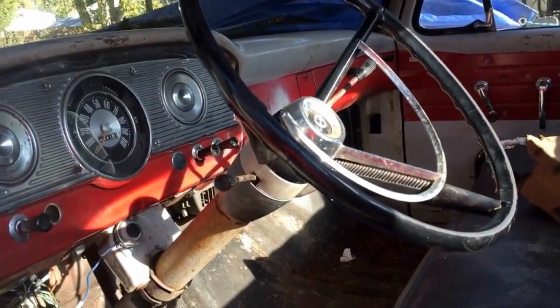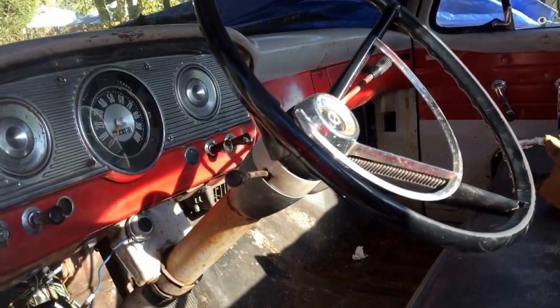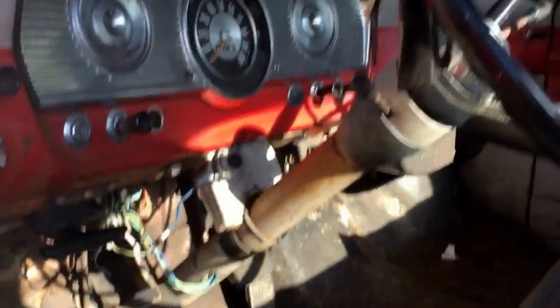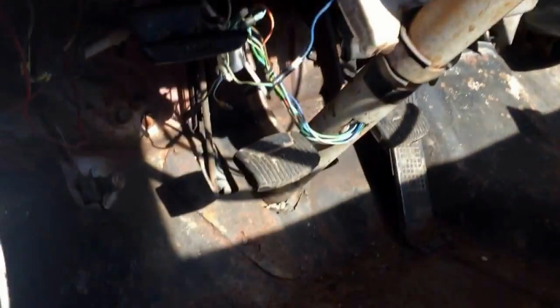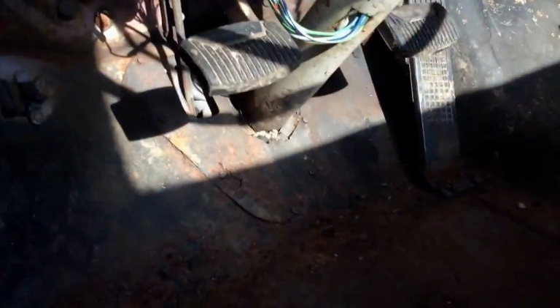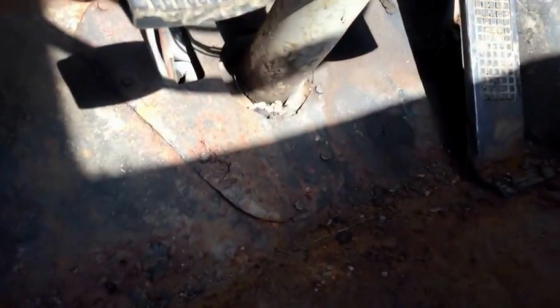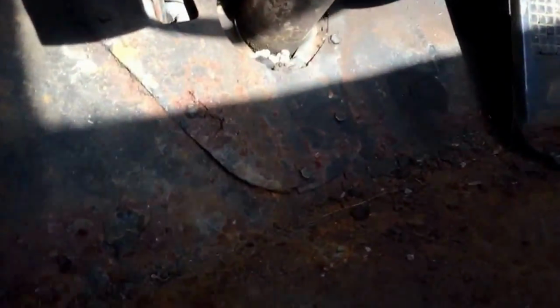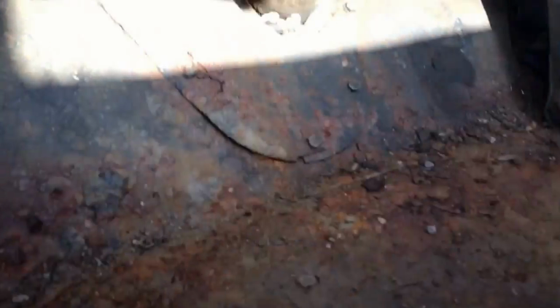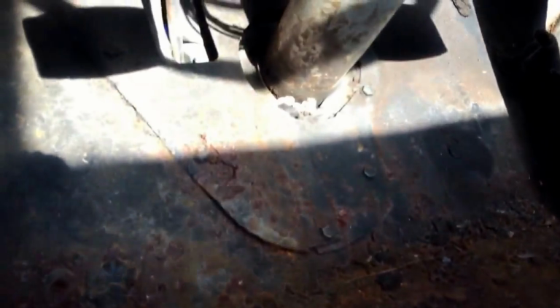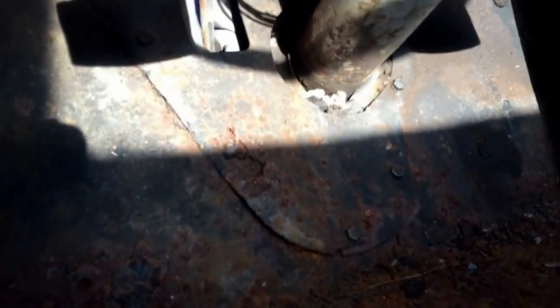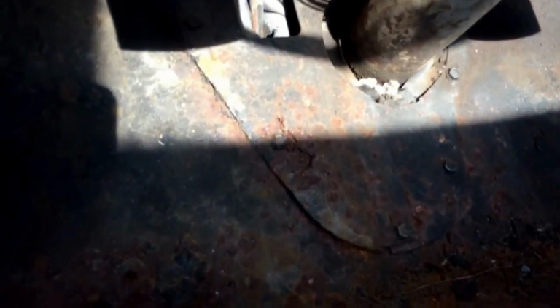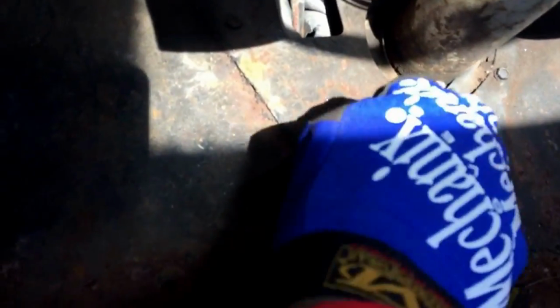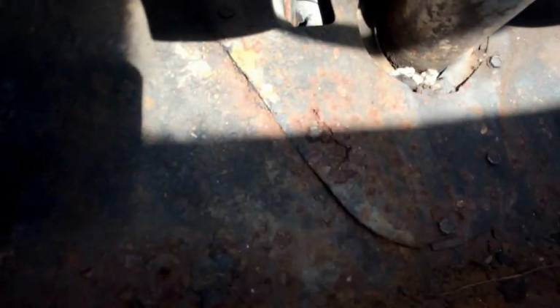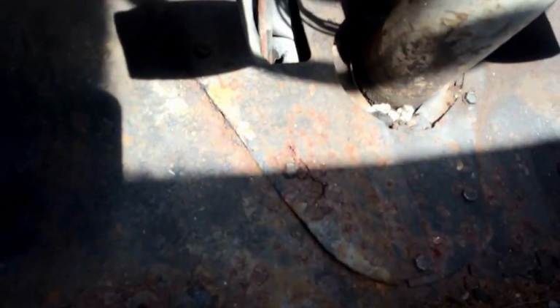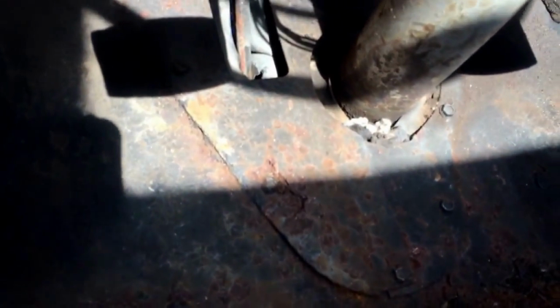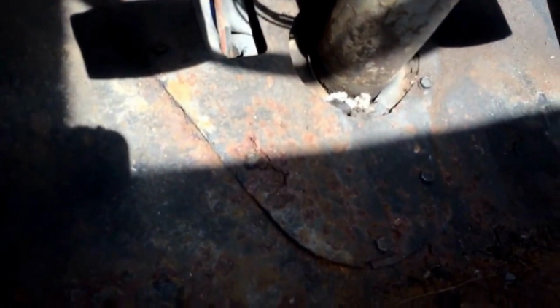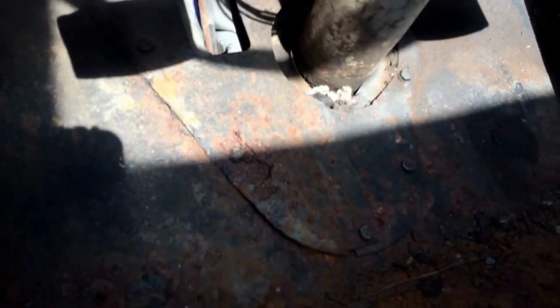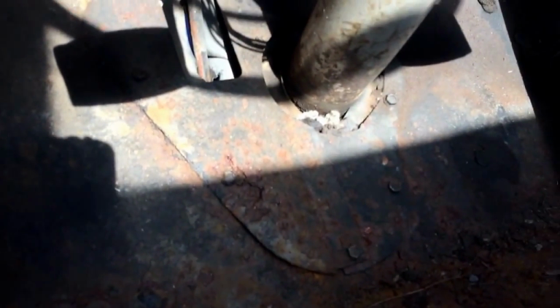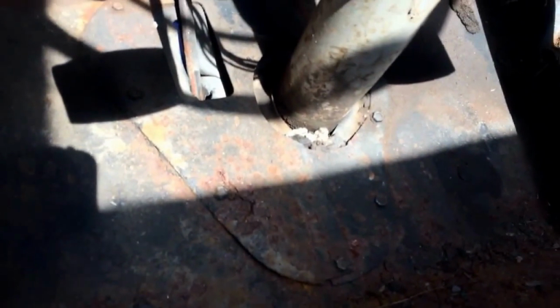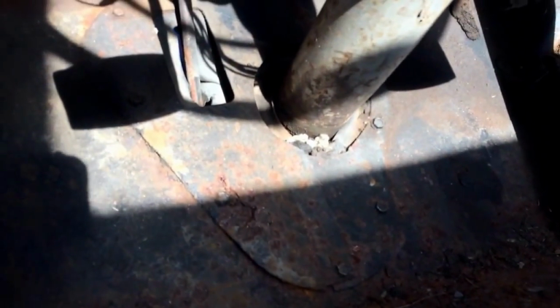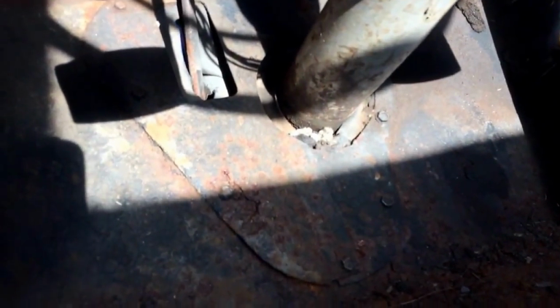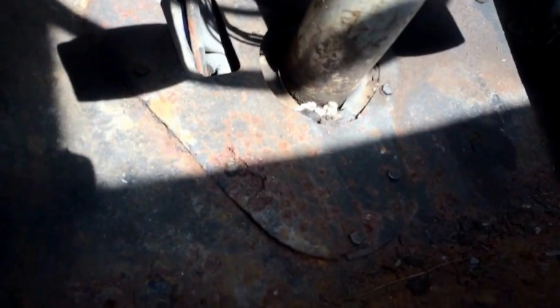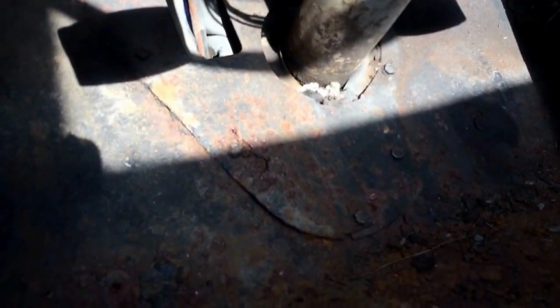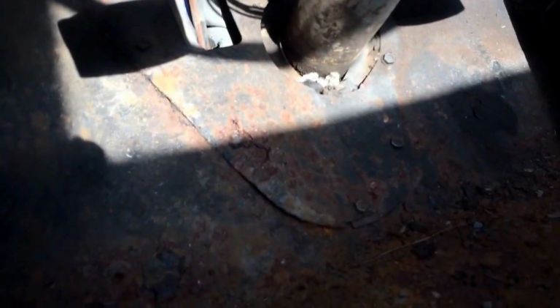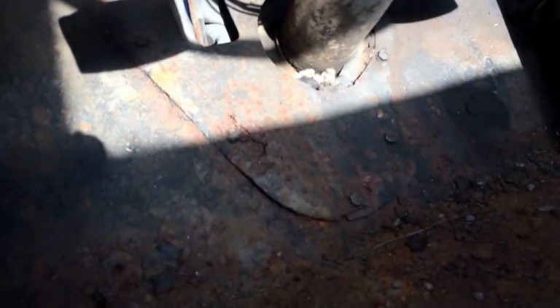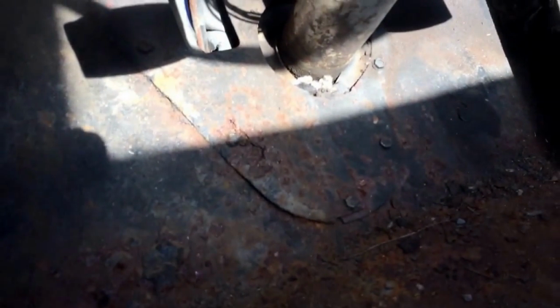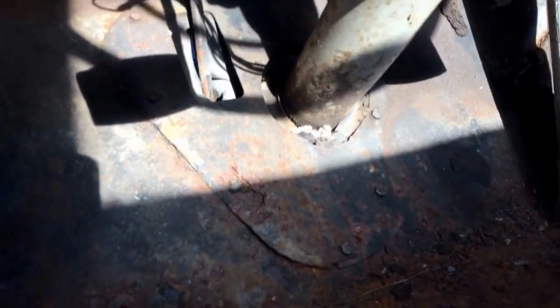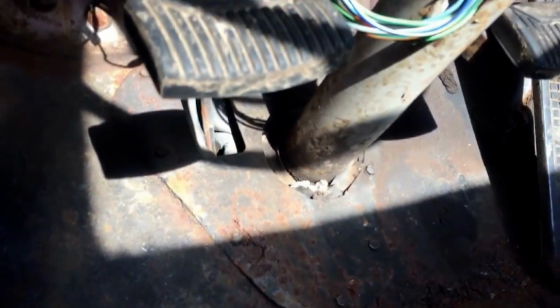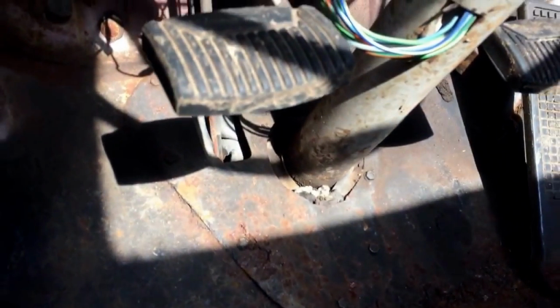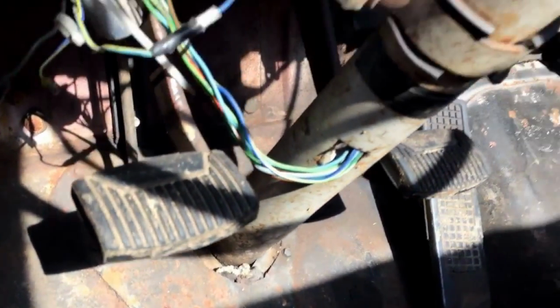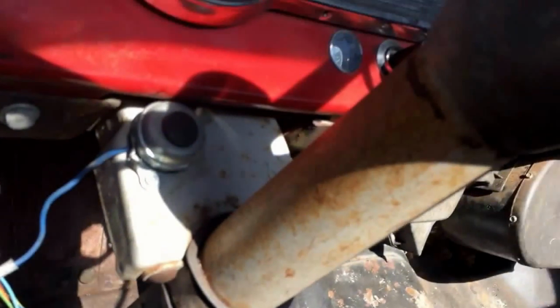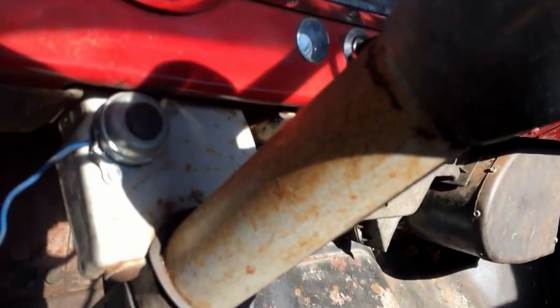All right, inside the cab, down on the floor, there's a little plate right here. You've got to pull that plate, and also right behind it there's a rubber-style gasket, so I'm going to pull that off in order to get the column out.